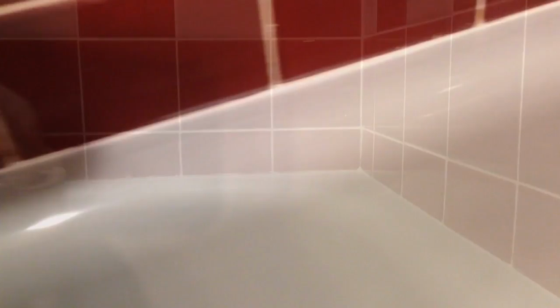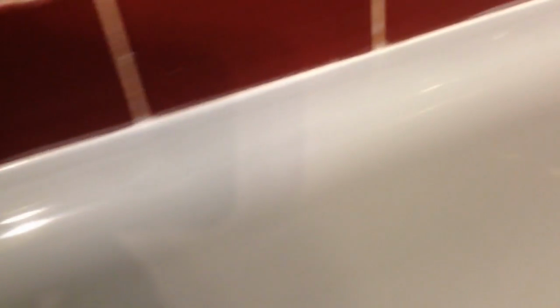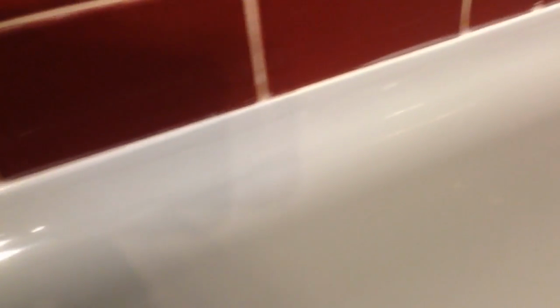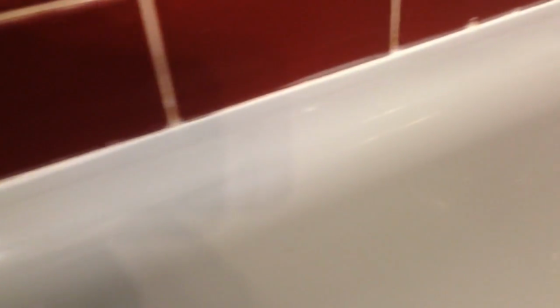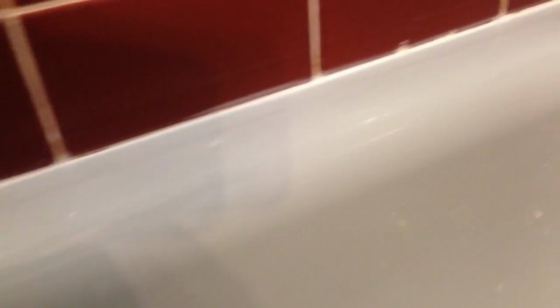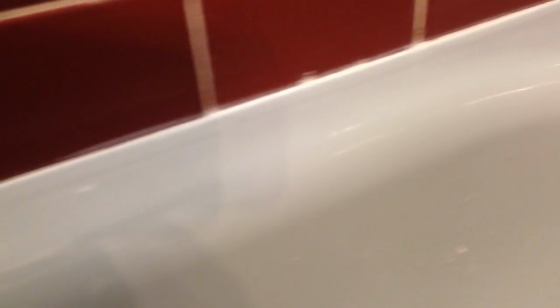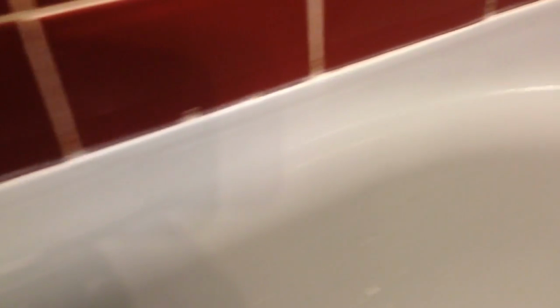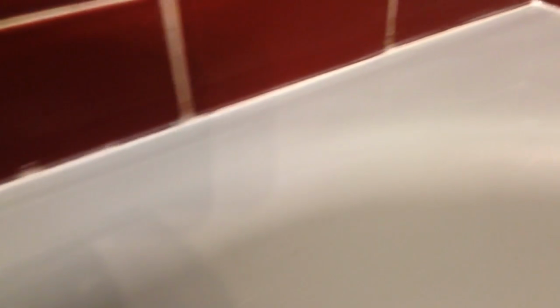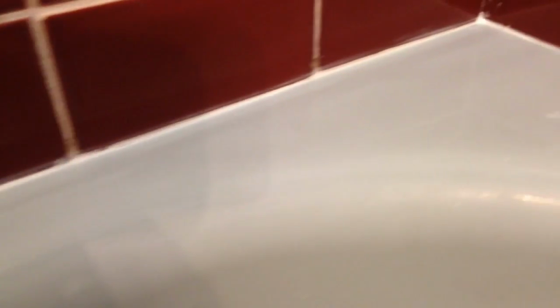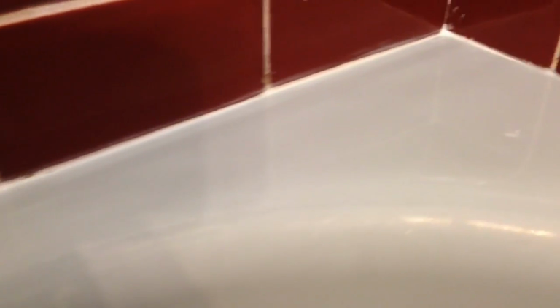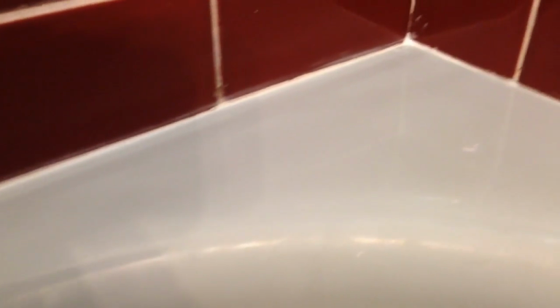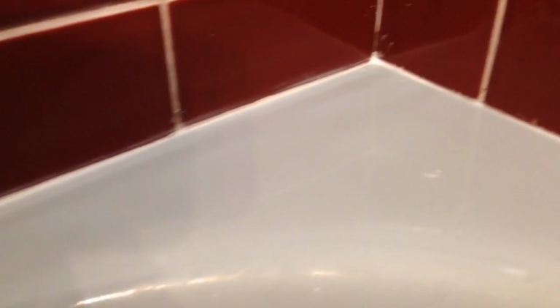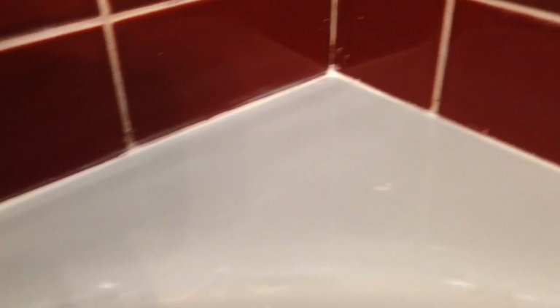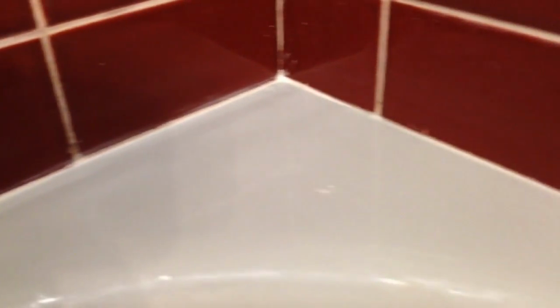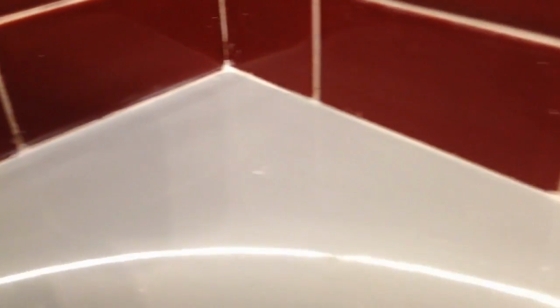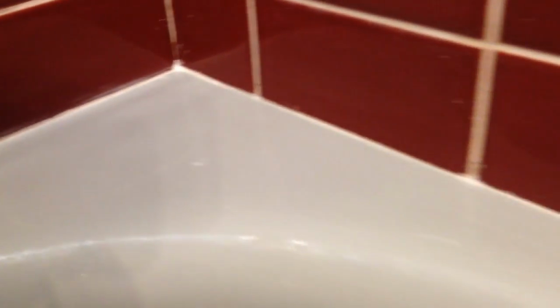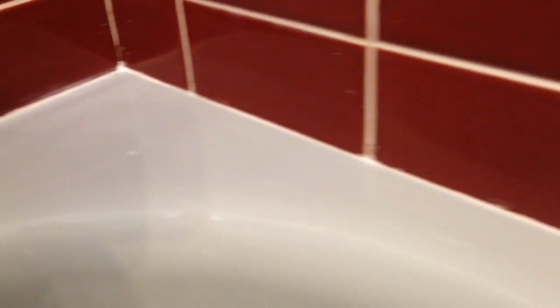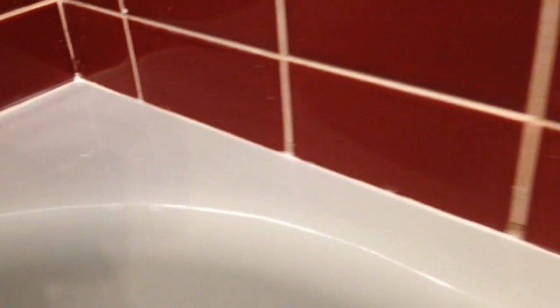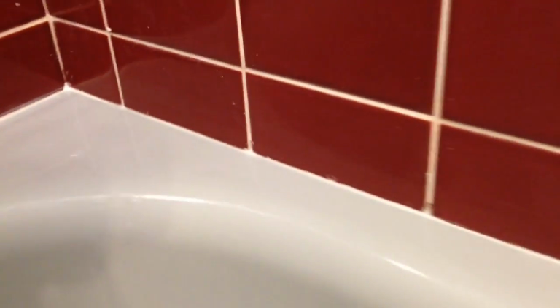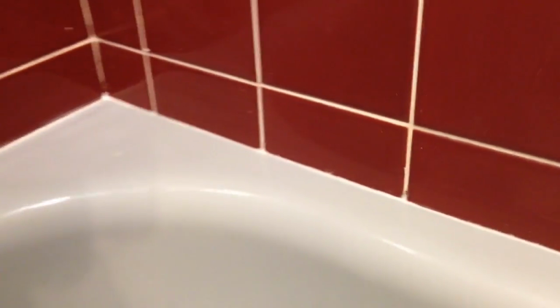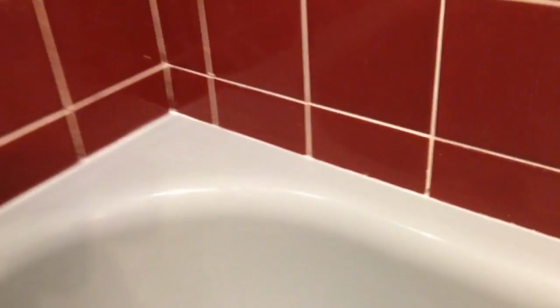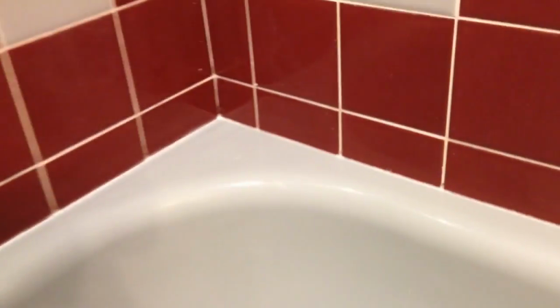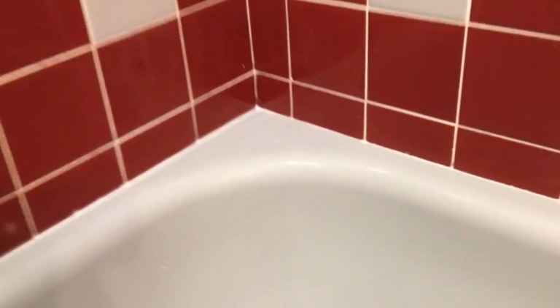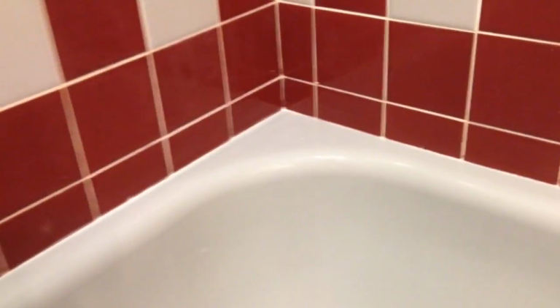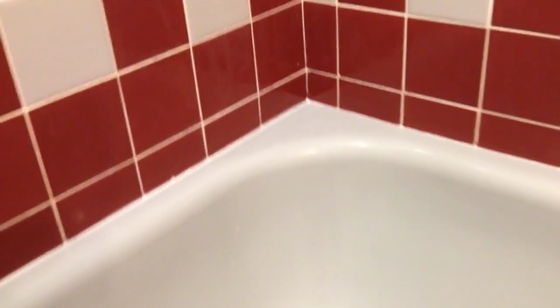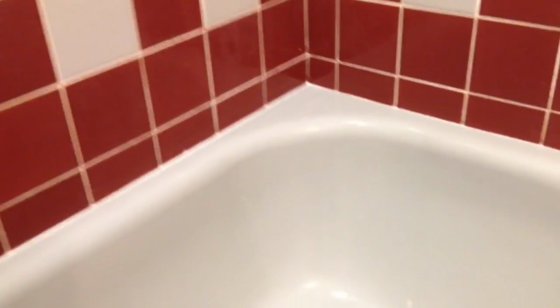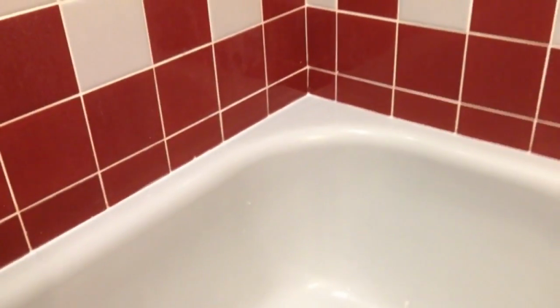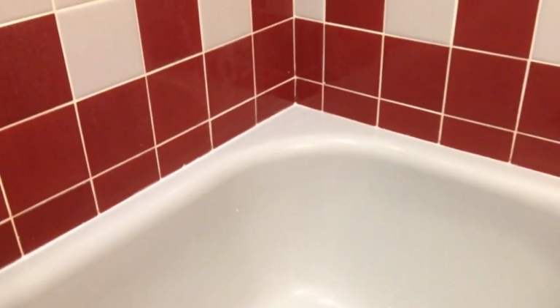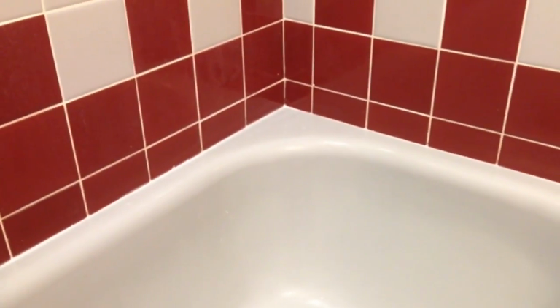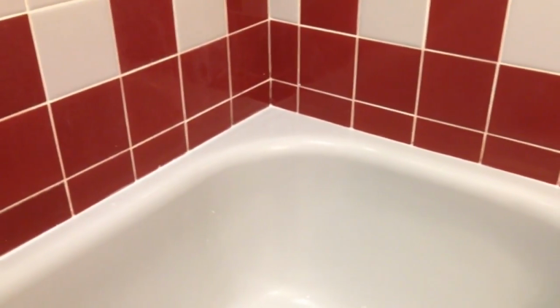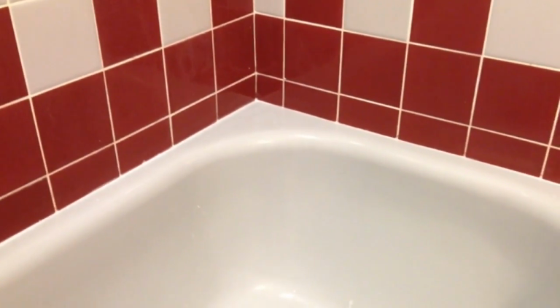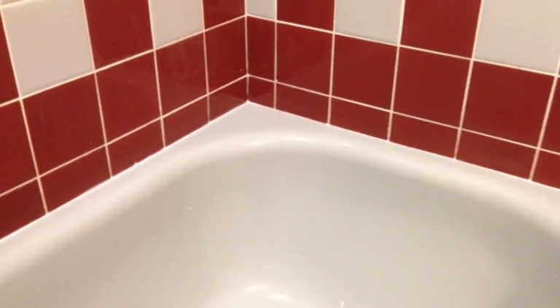And you can see the finished product here looks very good. So this is how to re-caulk an old bathtub. My name's HowToBob, thanks for watching.